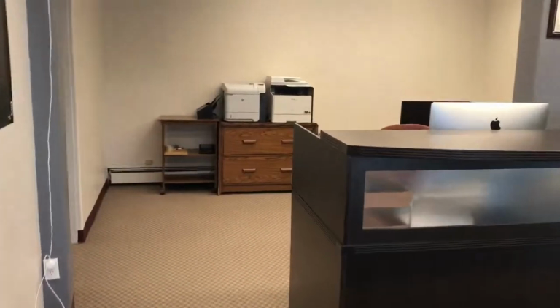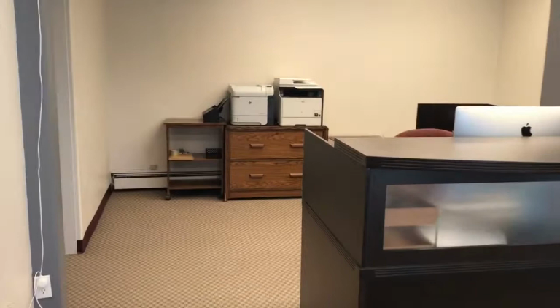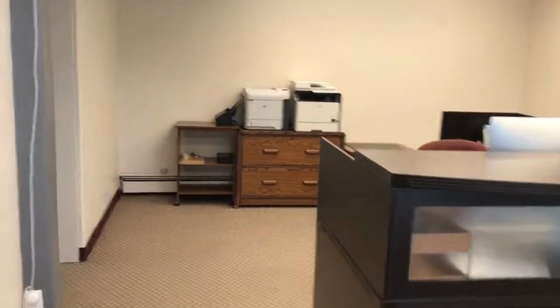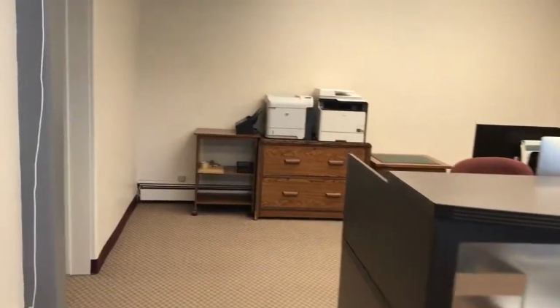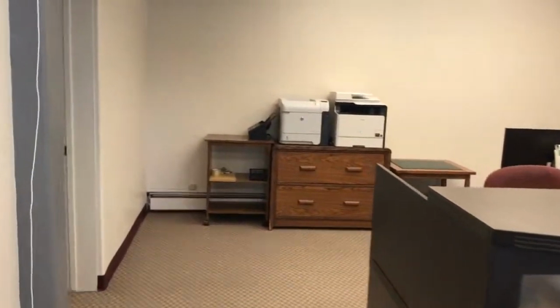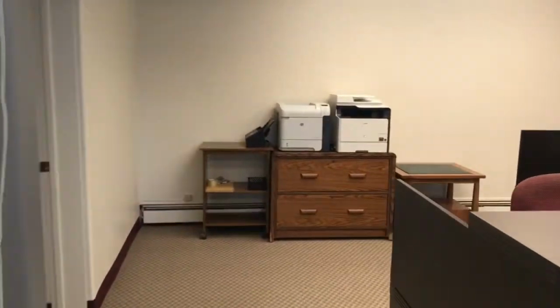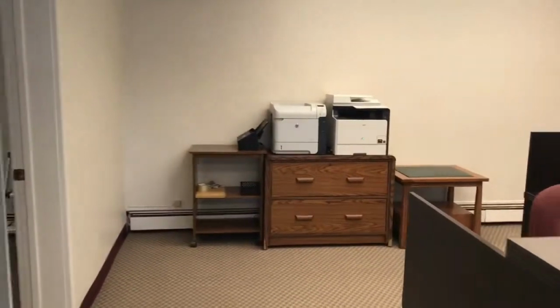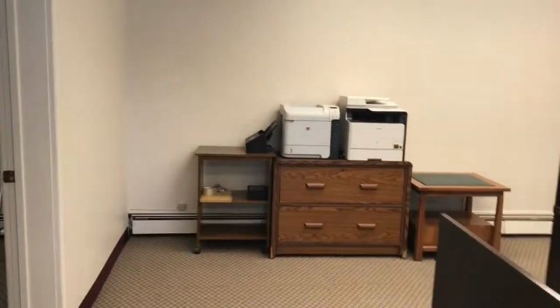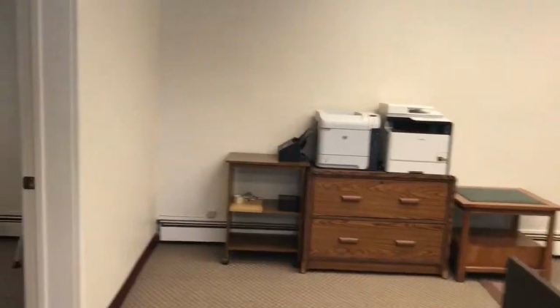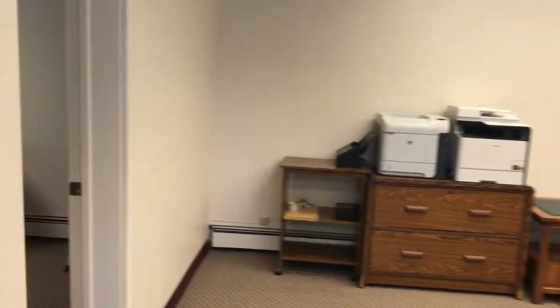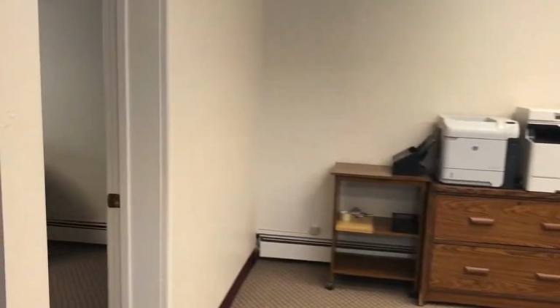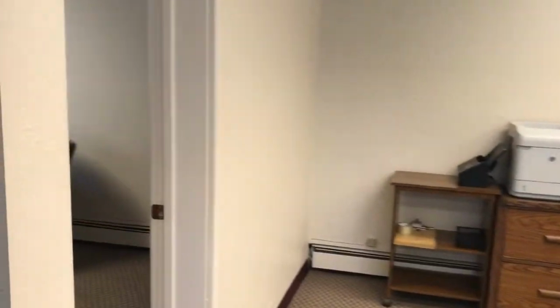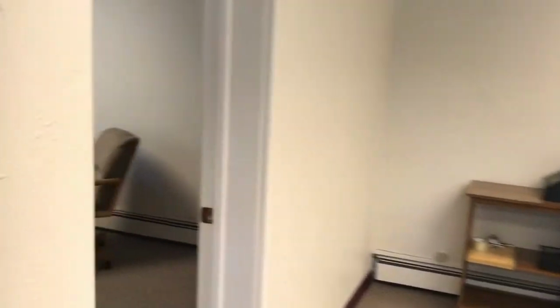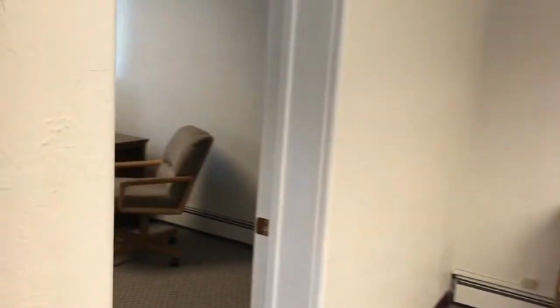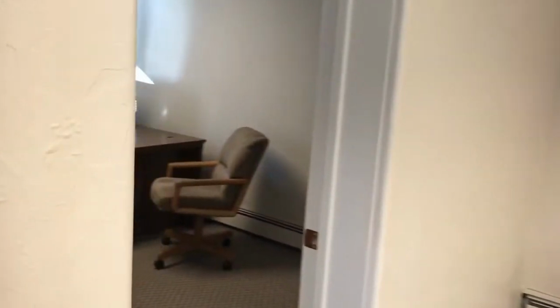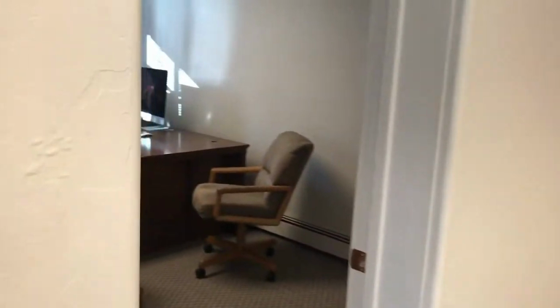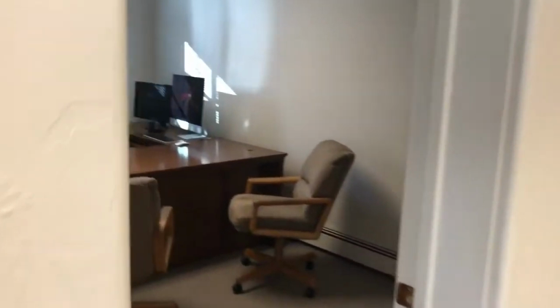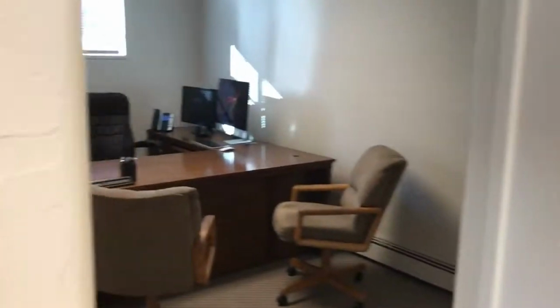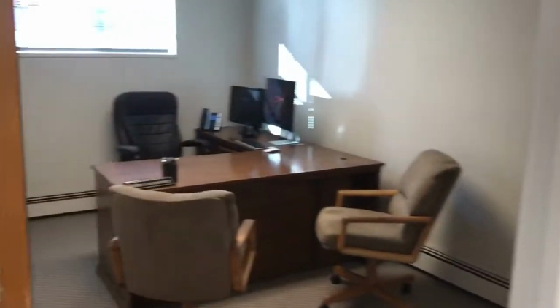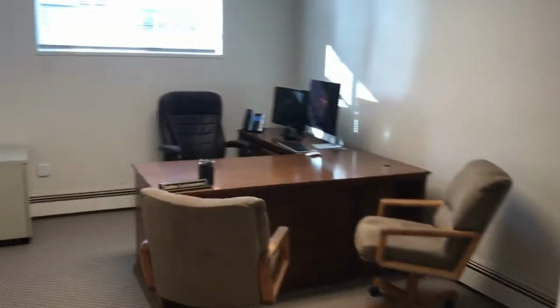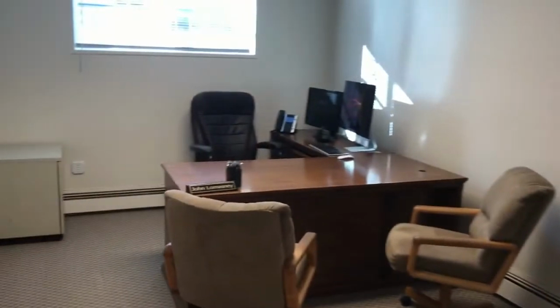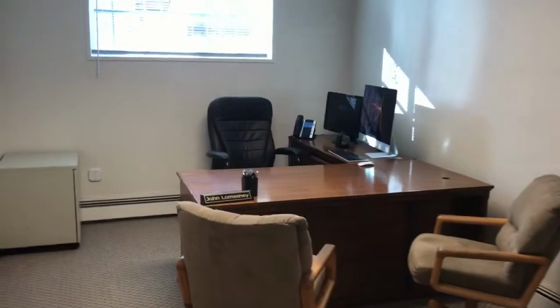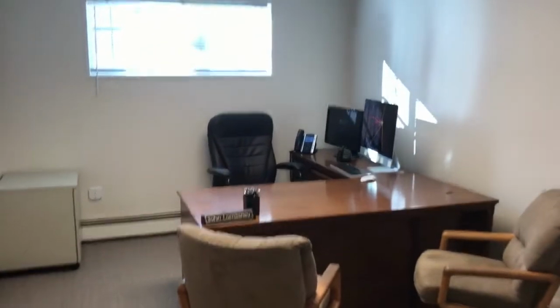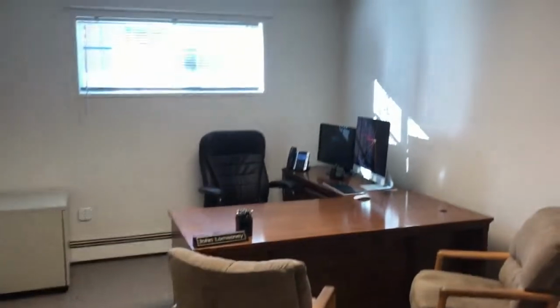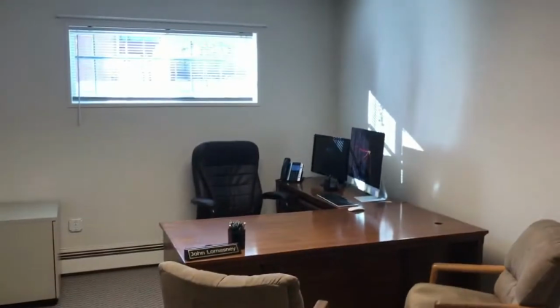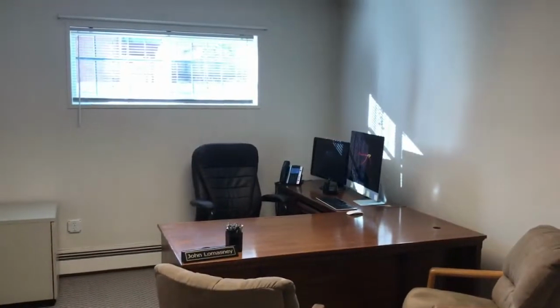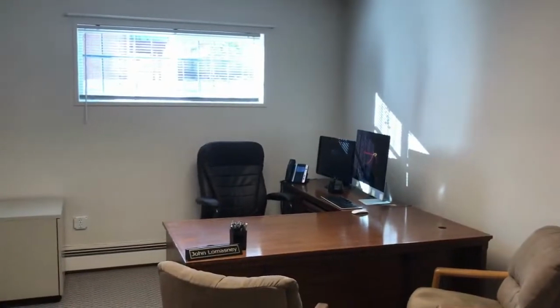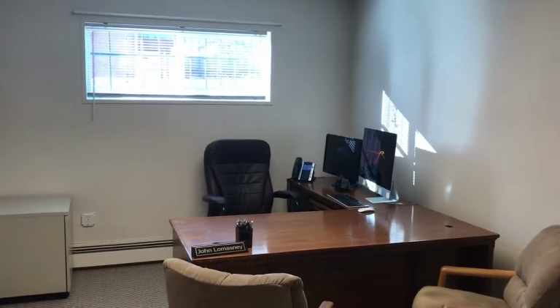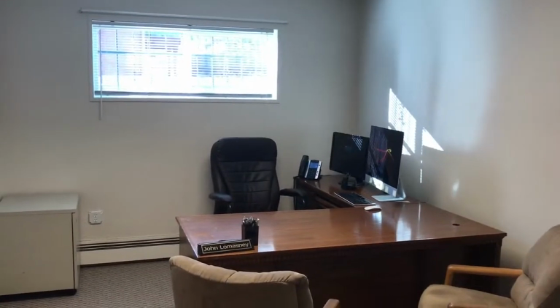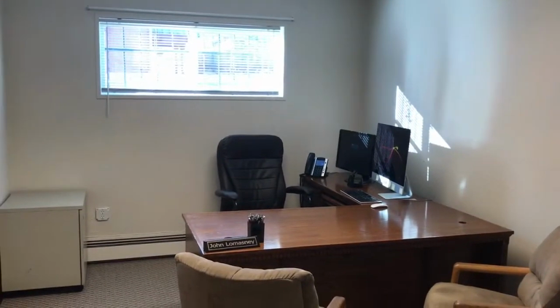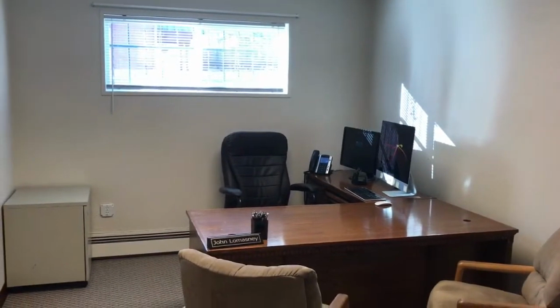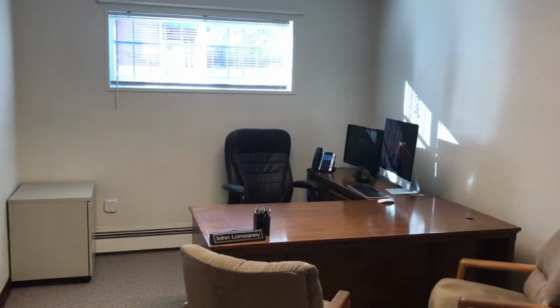John's going to be doing our maintenance, and his desk is right back here. This is going to be his office for maintenance coordination — he'll be coordinating all the maintenance and stuff.